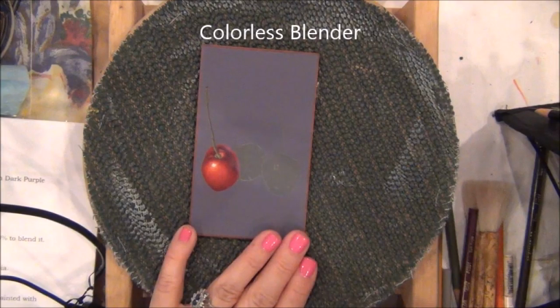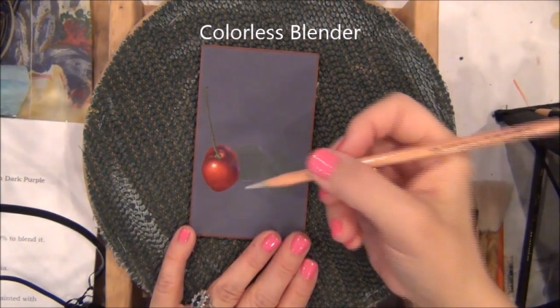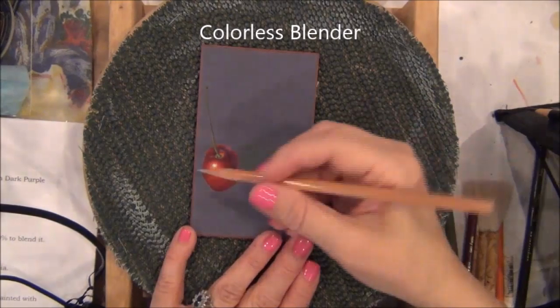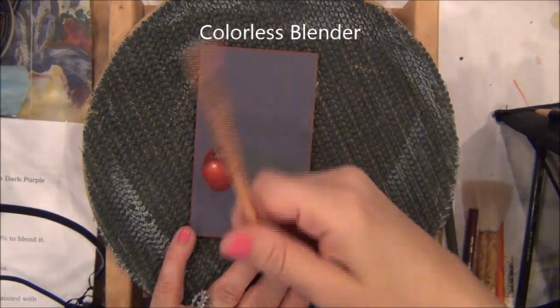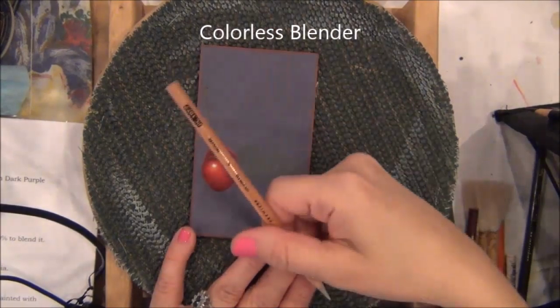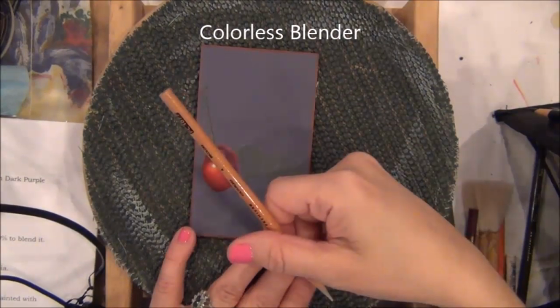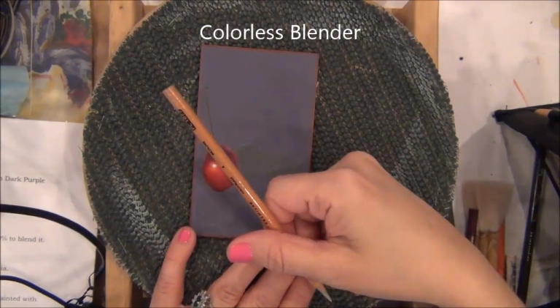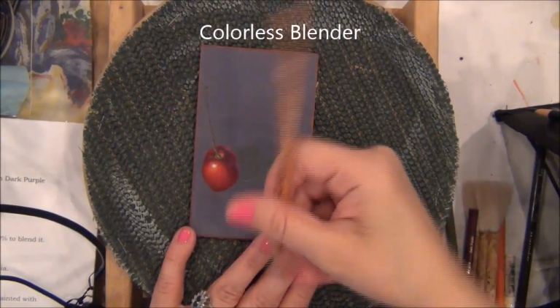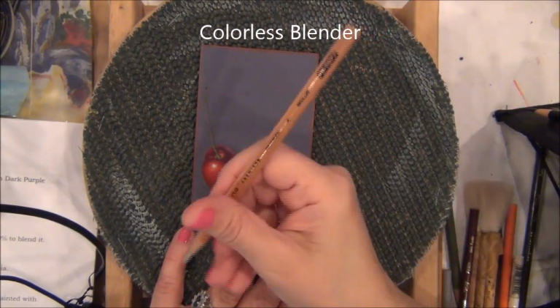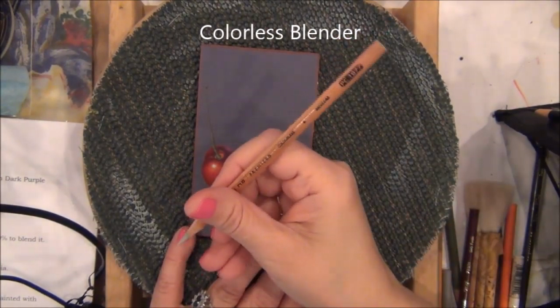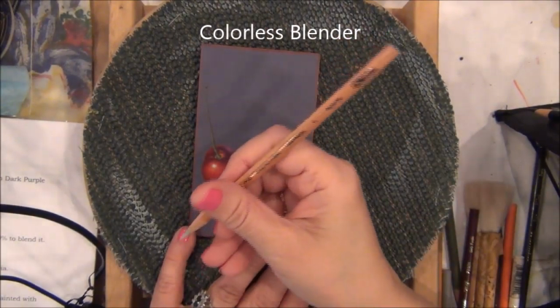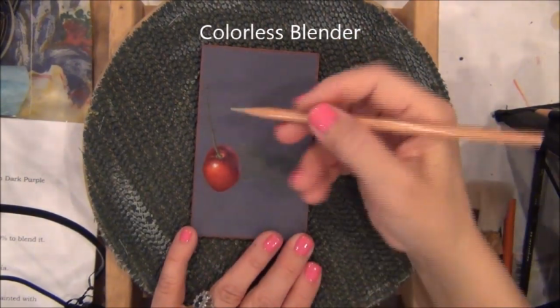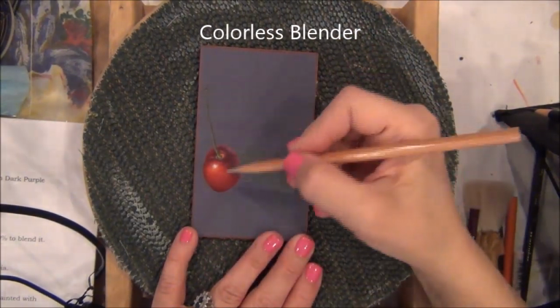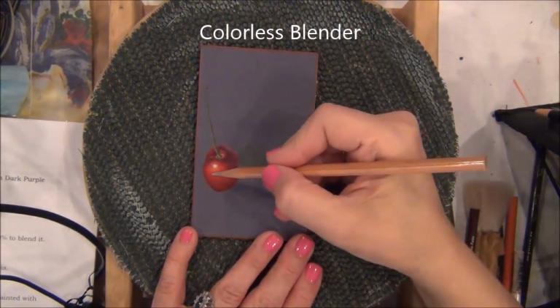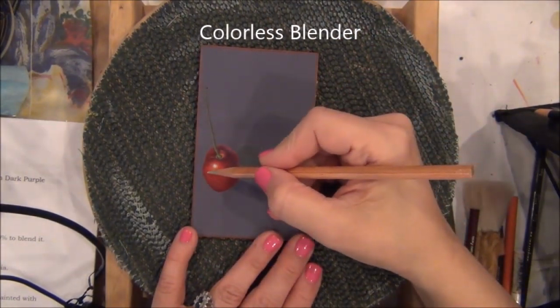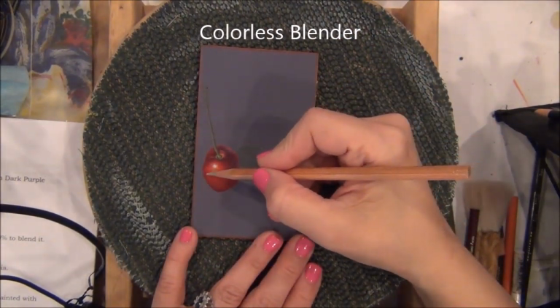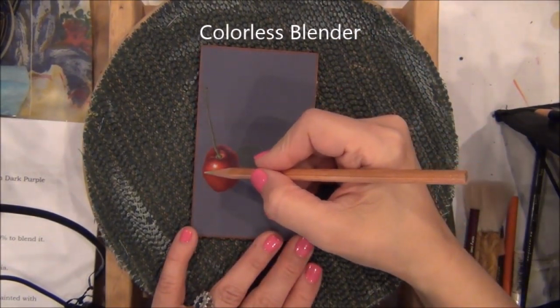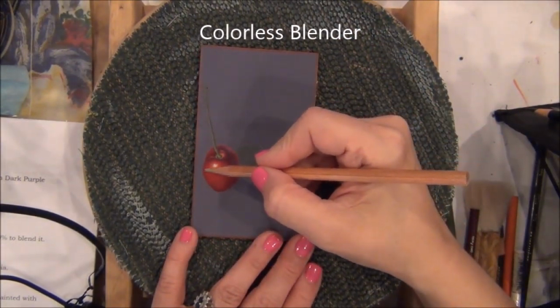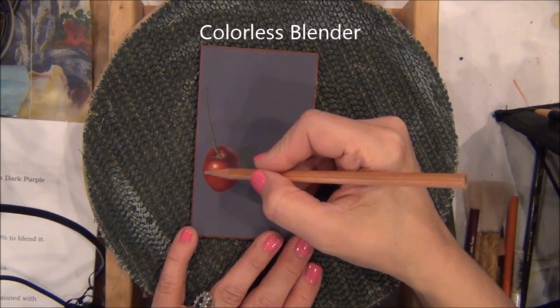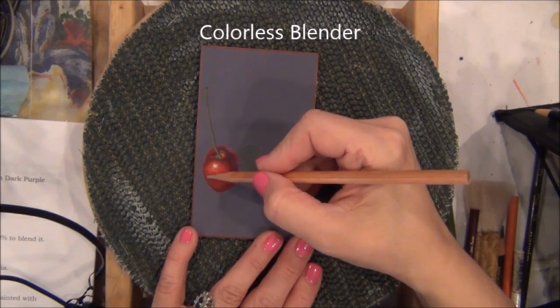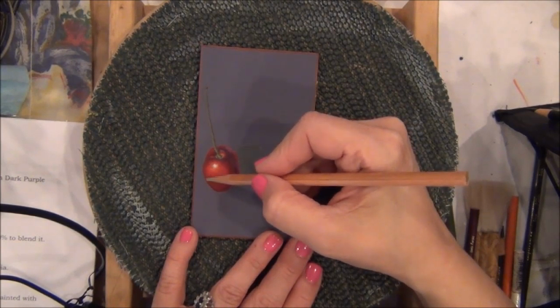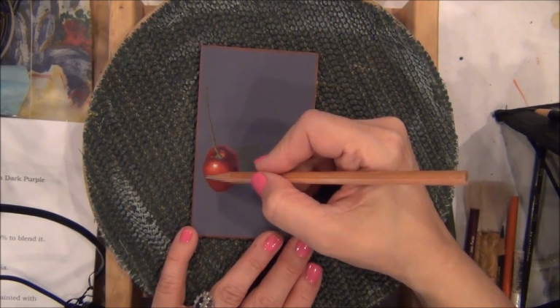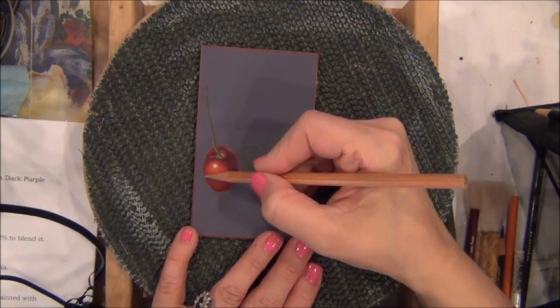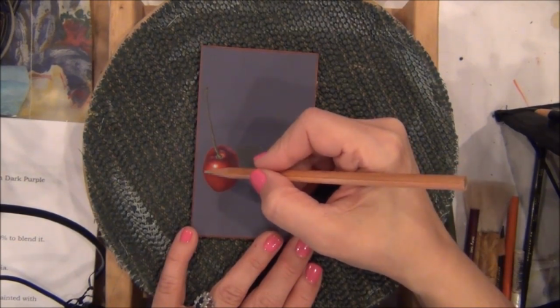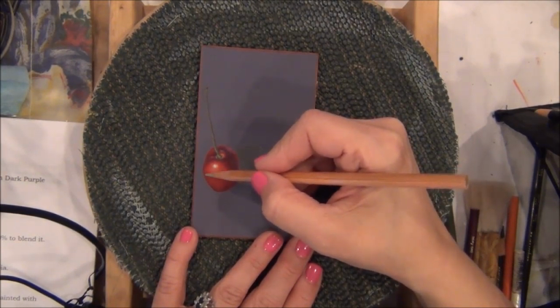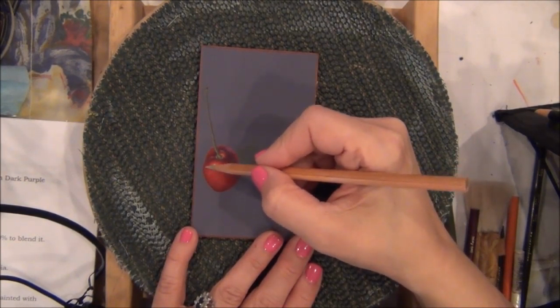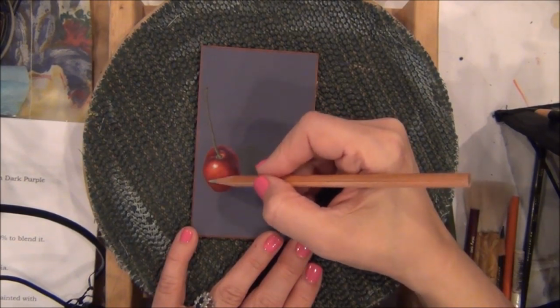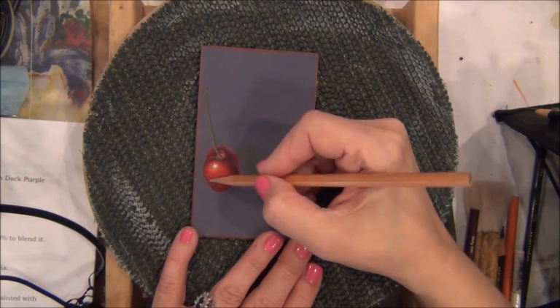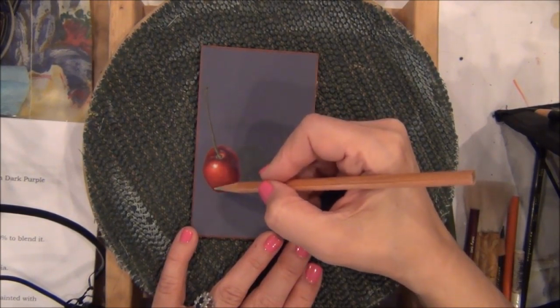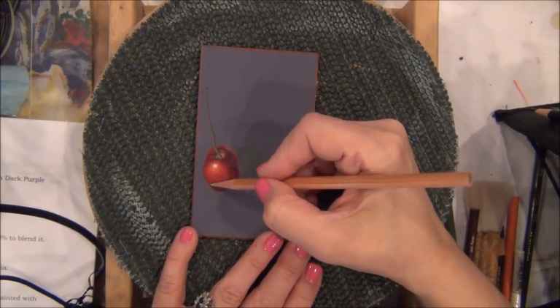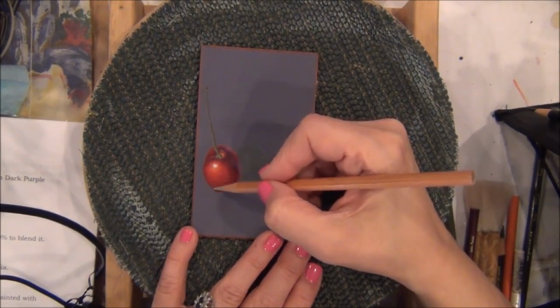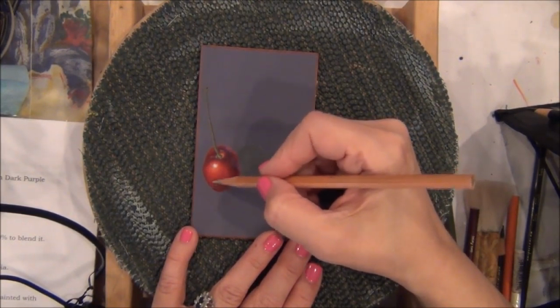This is the colorless blender. Once you have finished your application of color, you go over all your pencil areas with this.